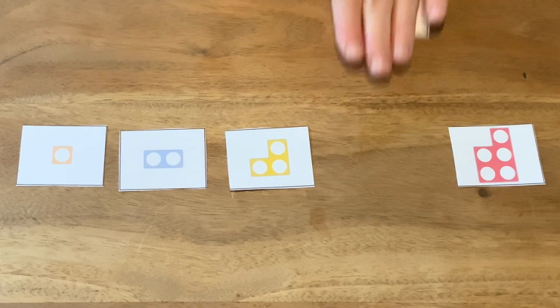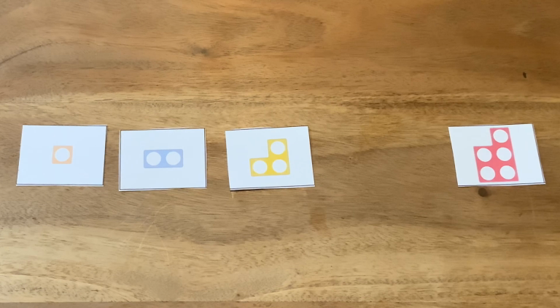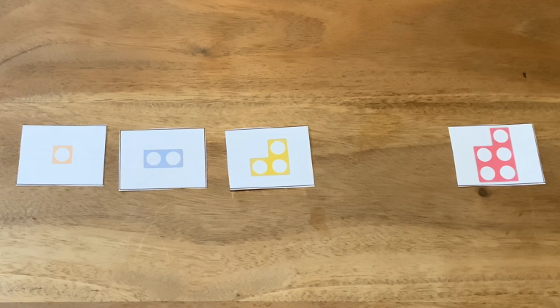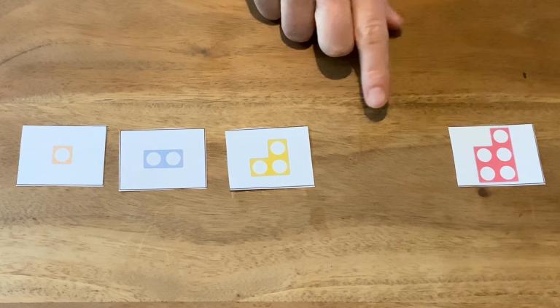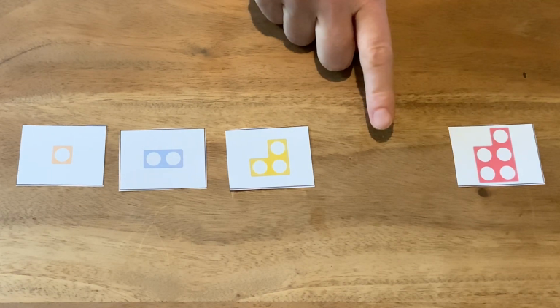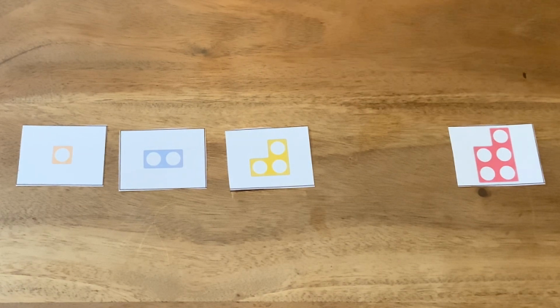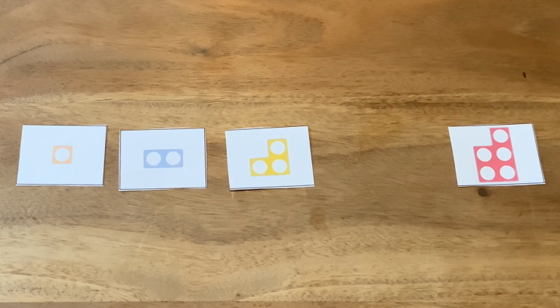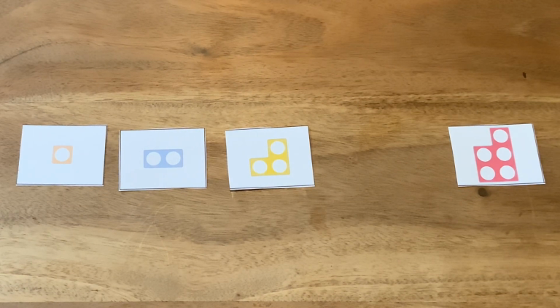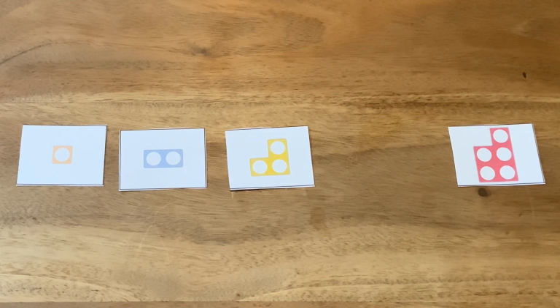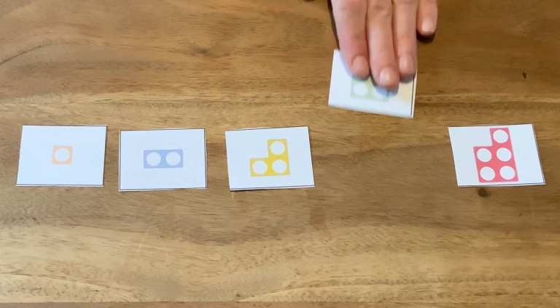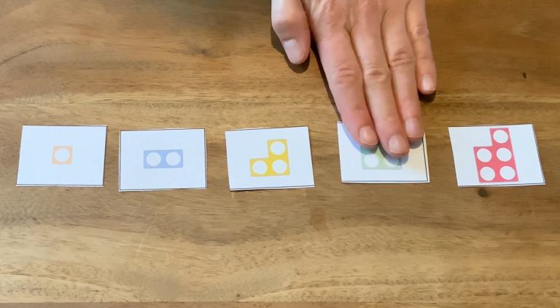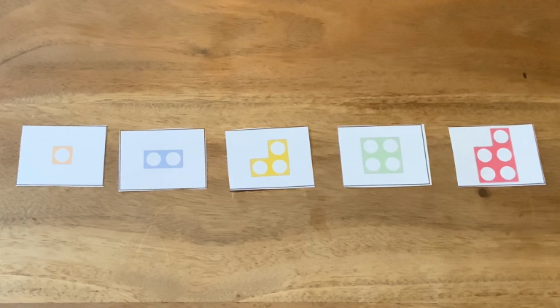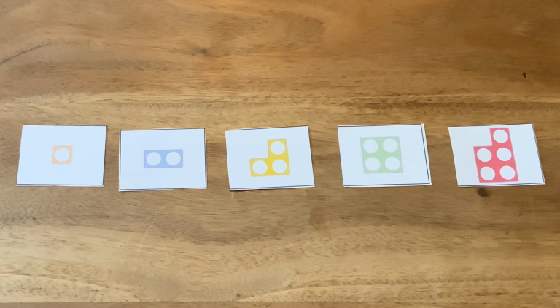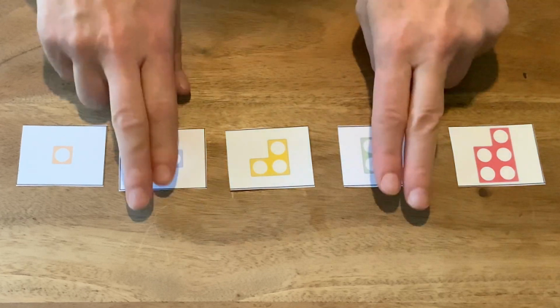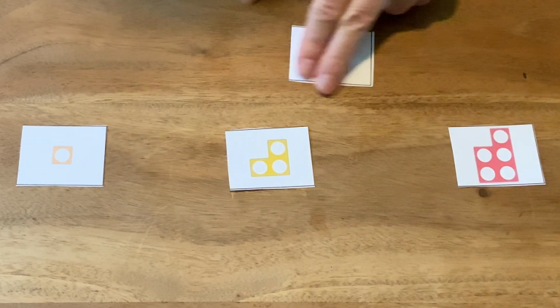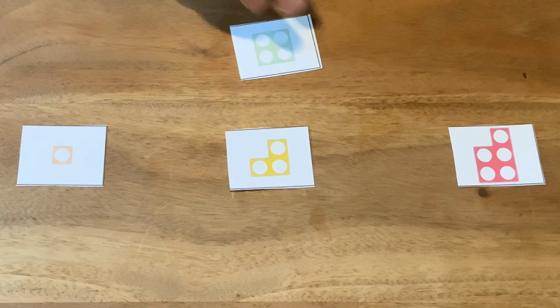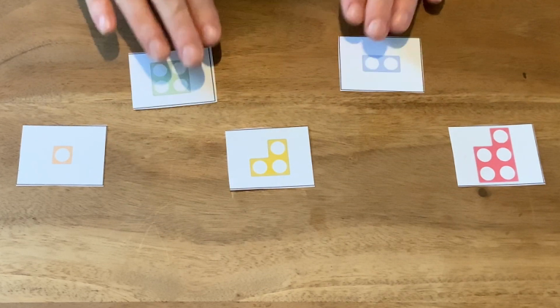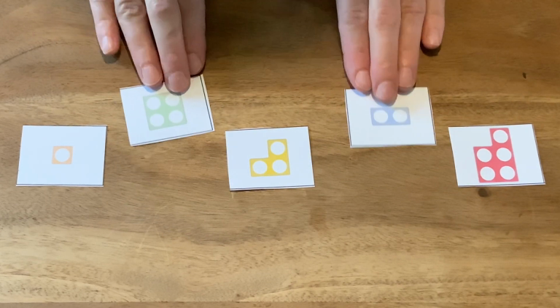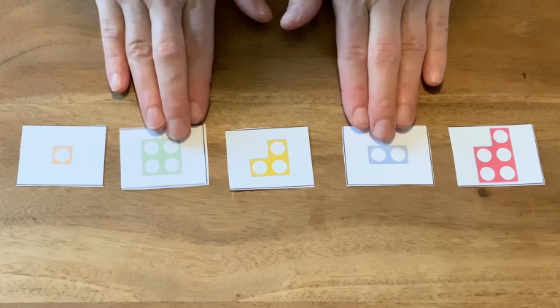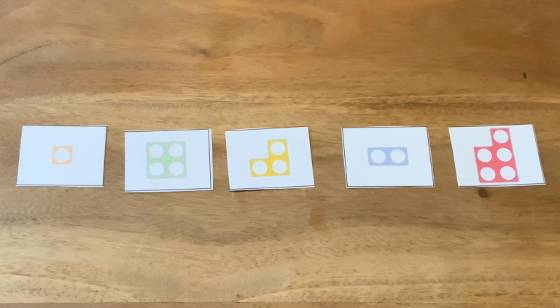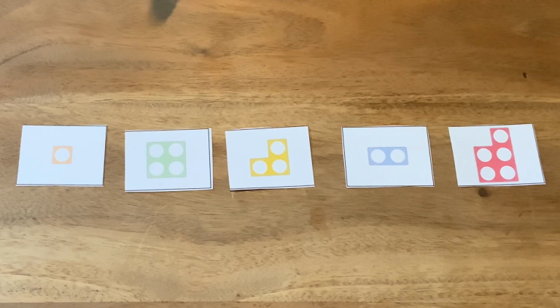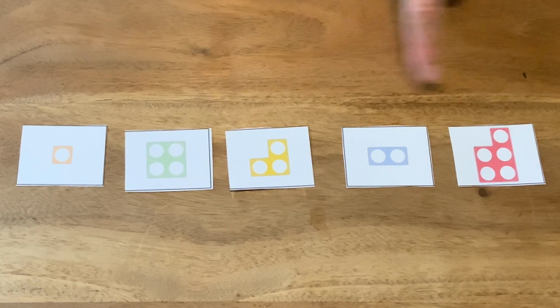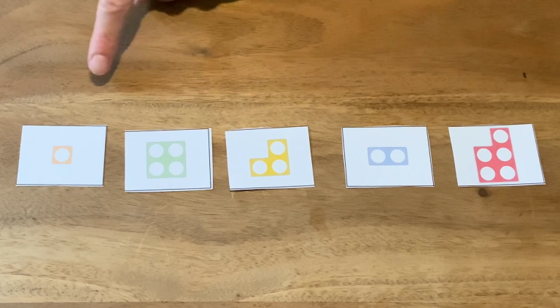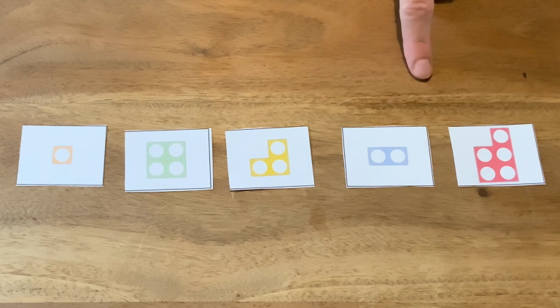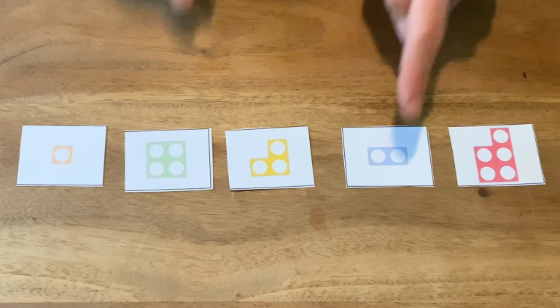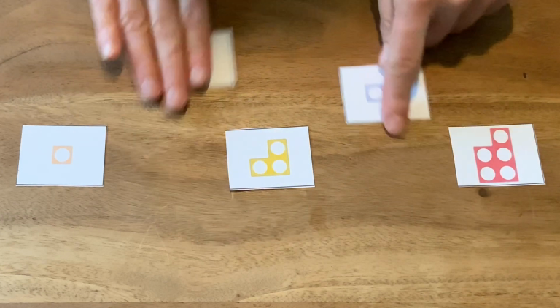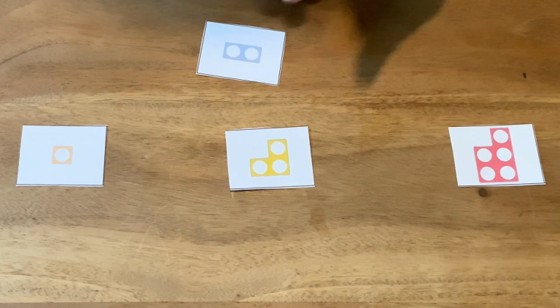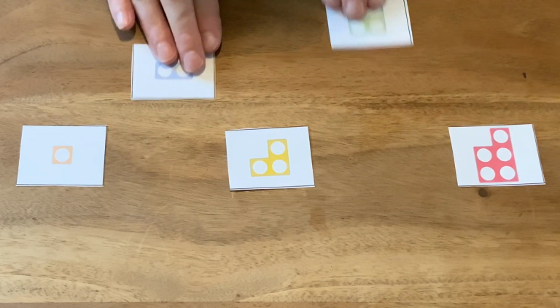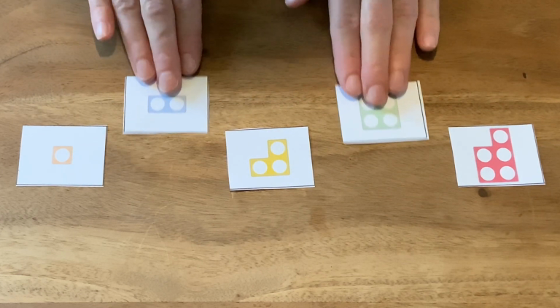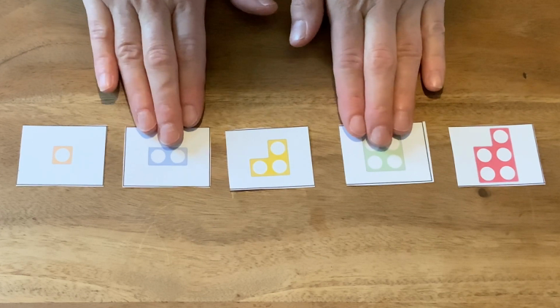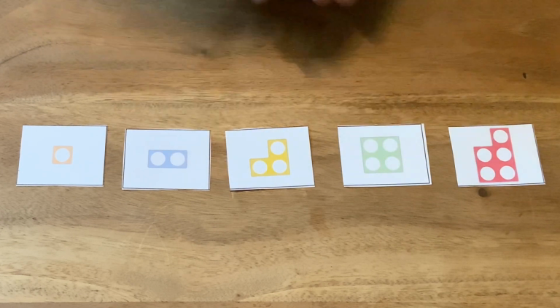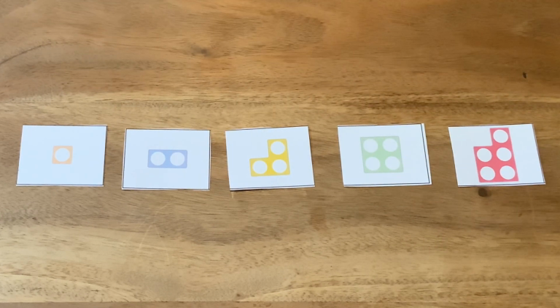Ask children to close their eyes while you secretly hide a number. Can they work out which one is missing? Perhaps you could take two numbers and swap them over while the children have their eyes closed. Can they work out which two have been swapped and put them back?